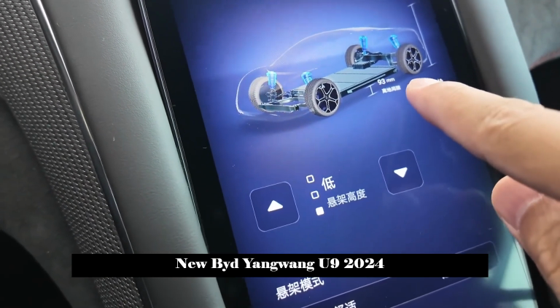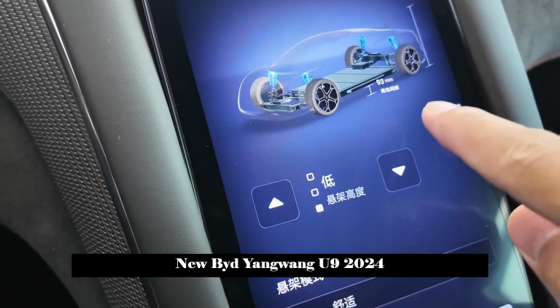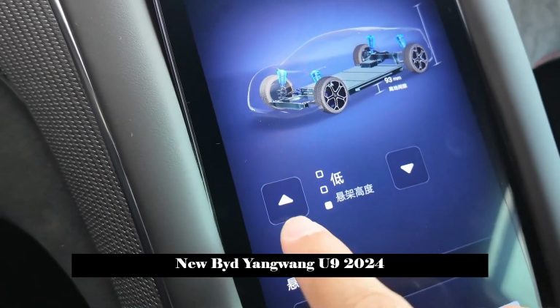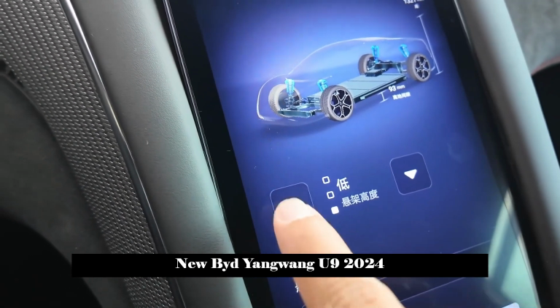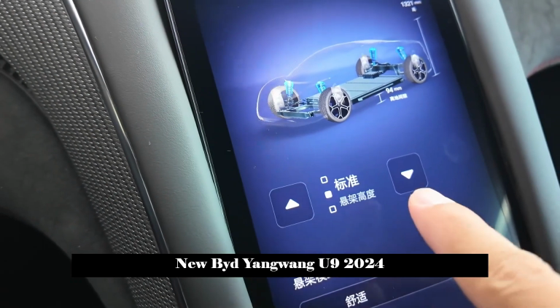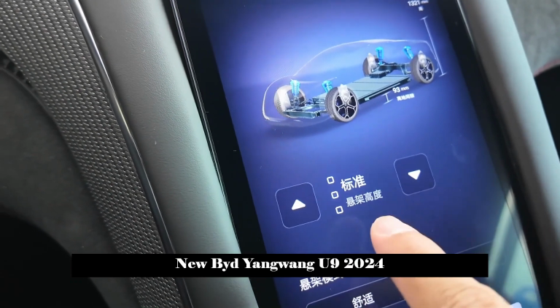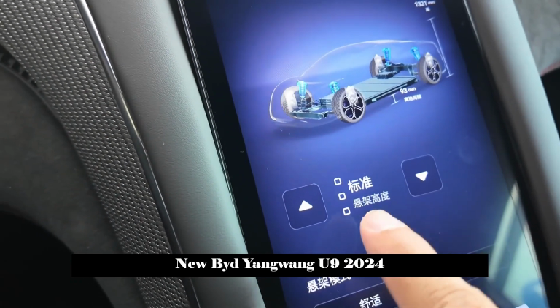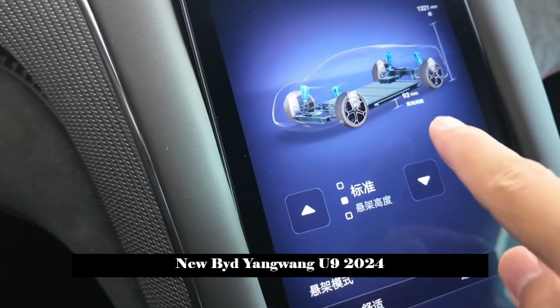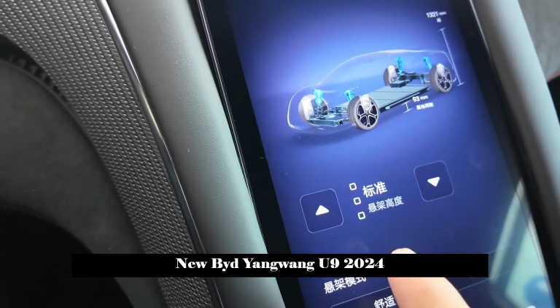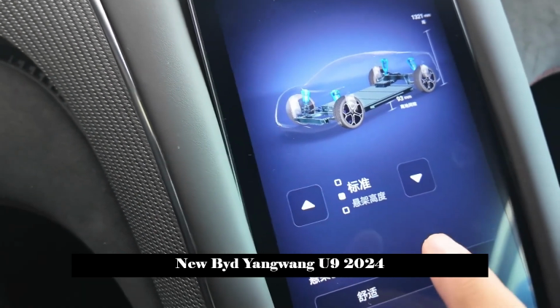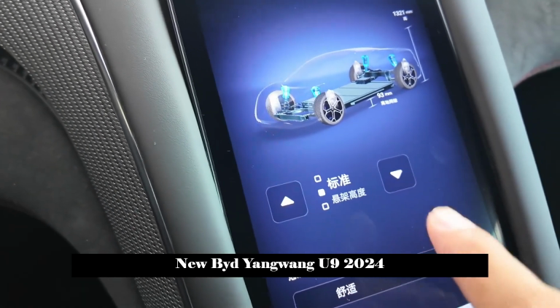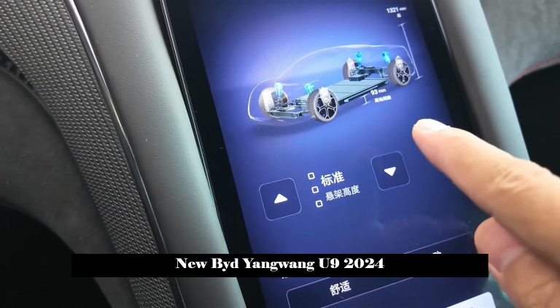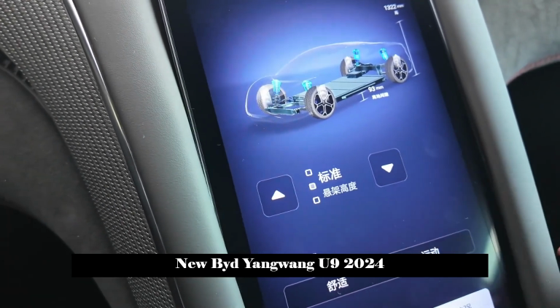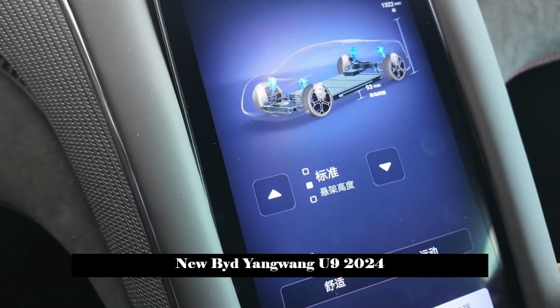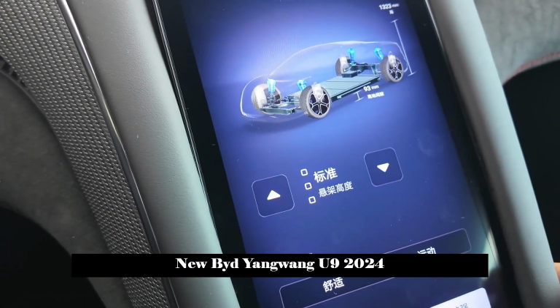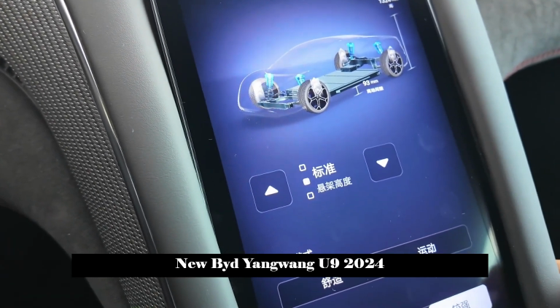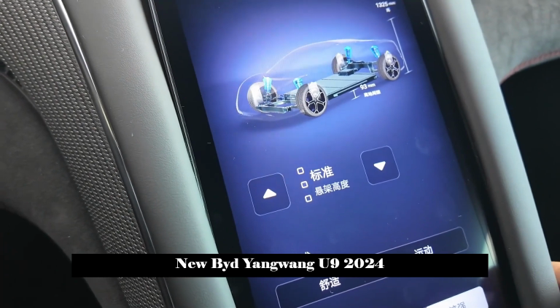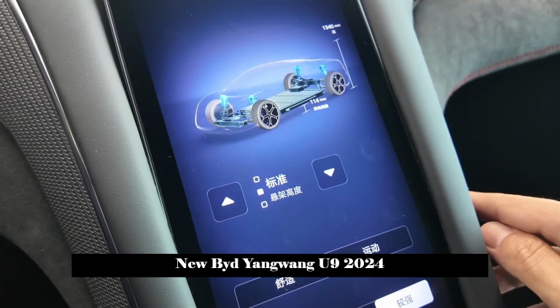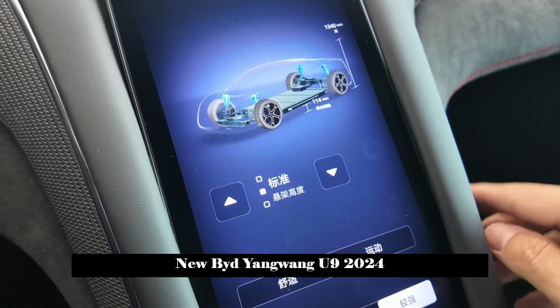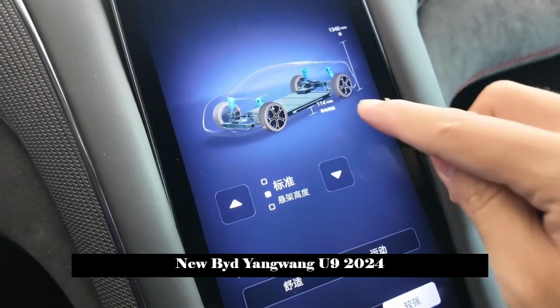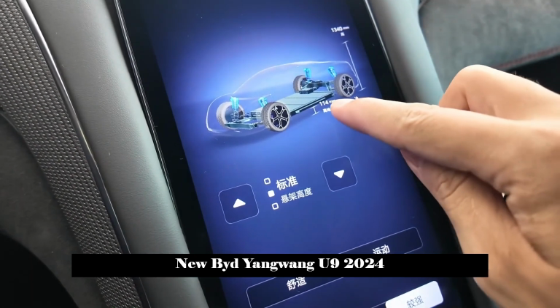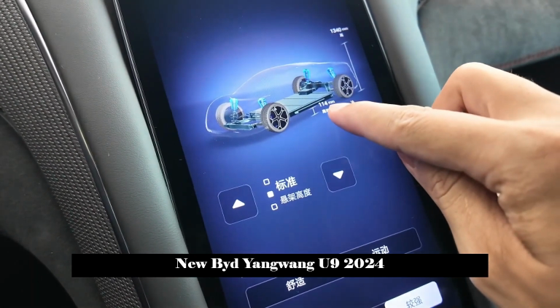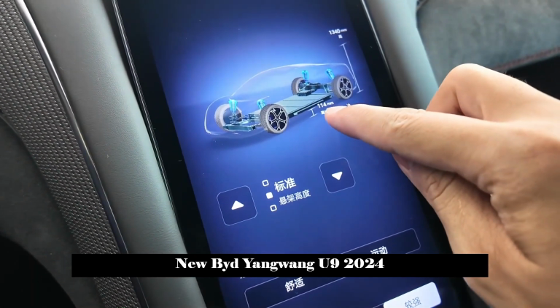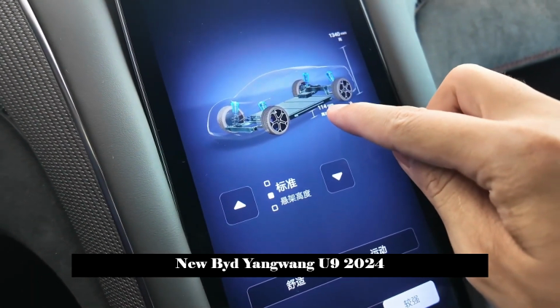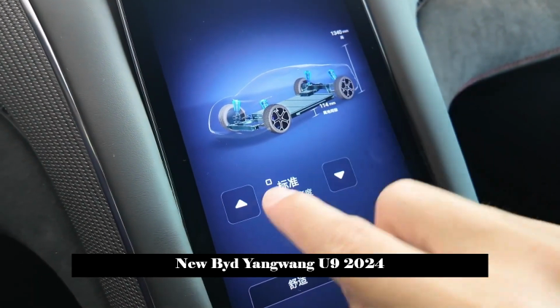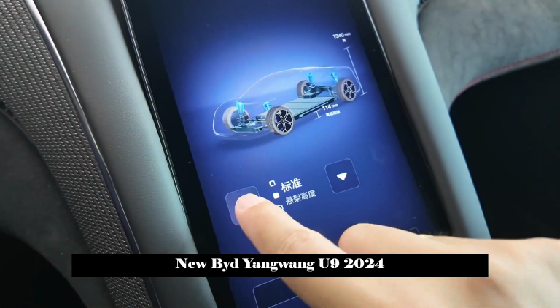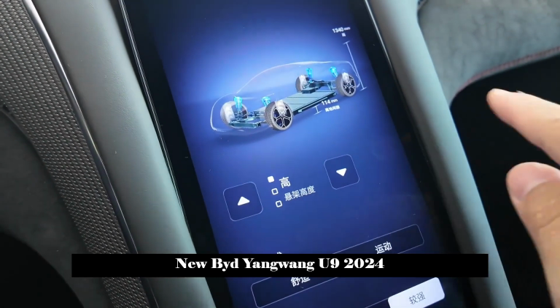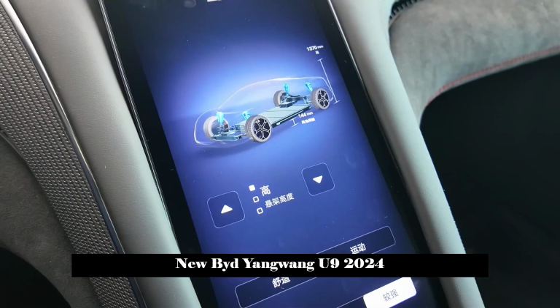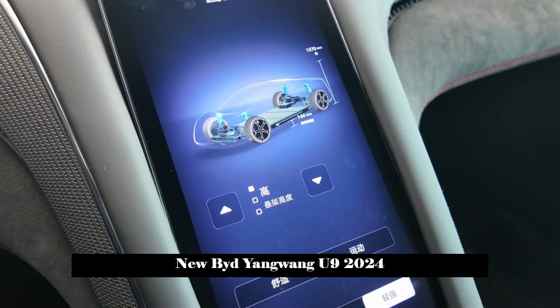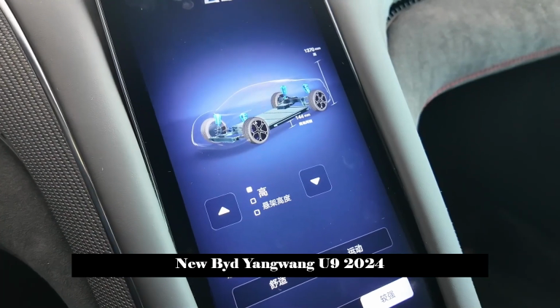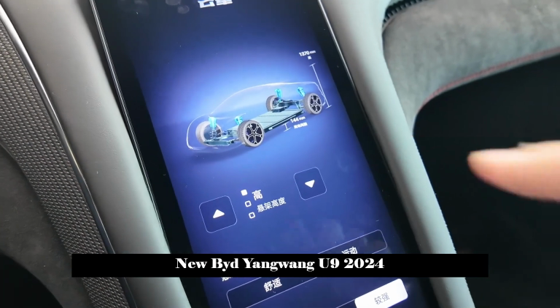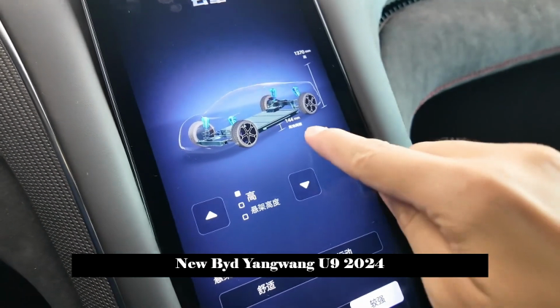Made from T700 quality carbon fiber material and using an autoclave molding process, the torsional stiffness of the vehicle has been measured at 54,425 newton meters per degree.